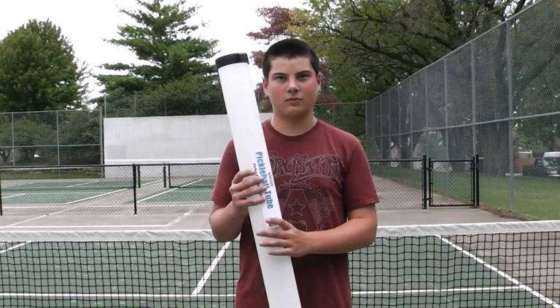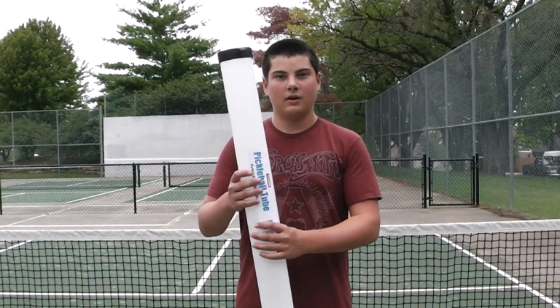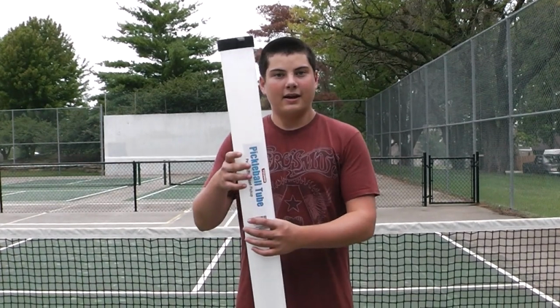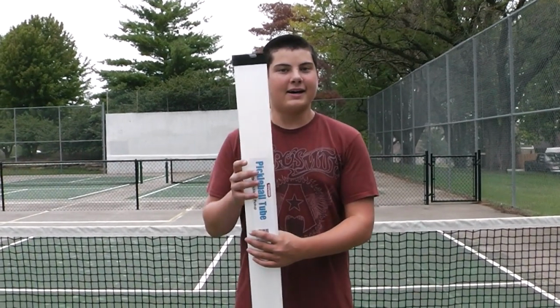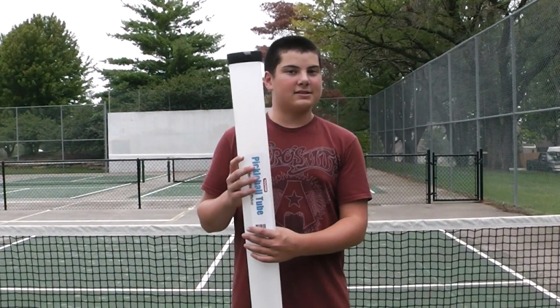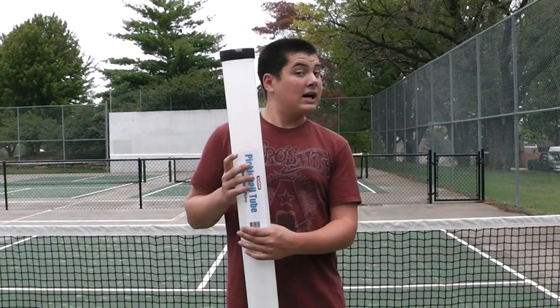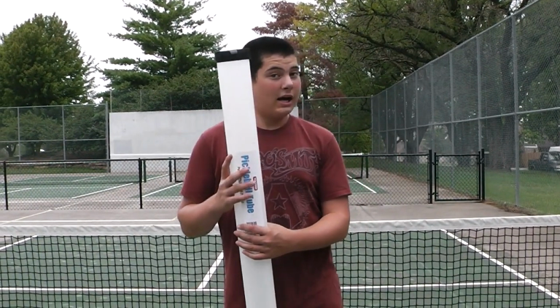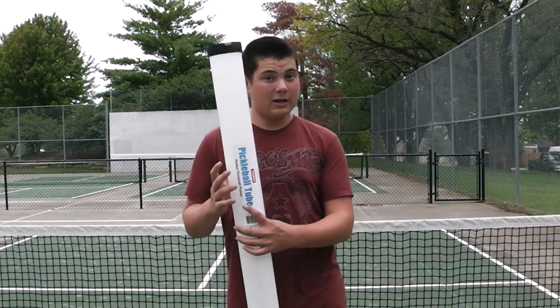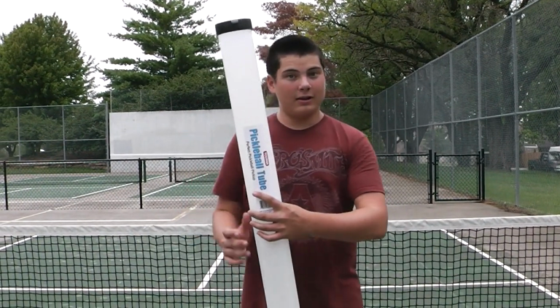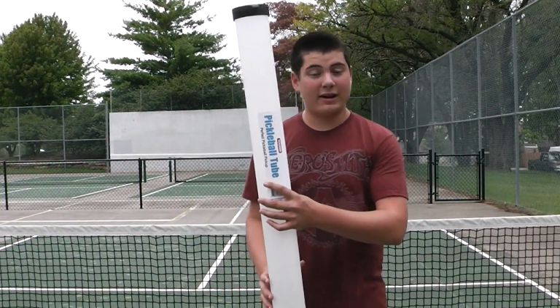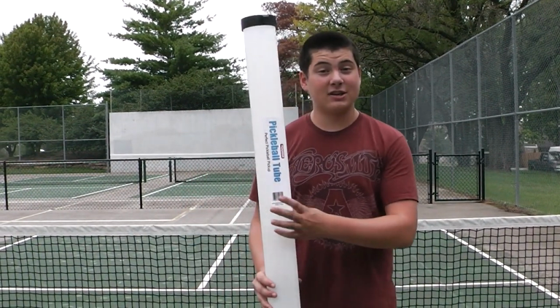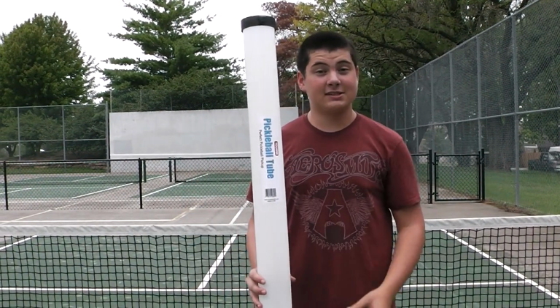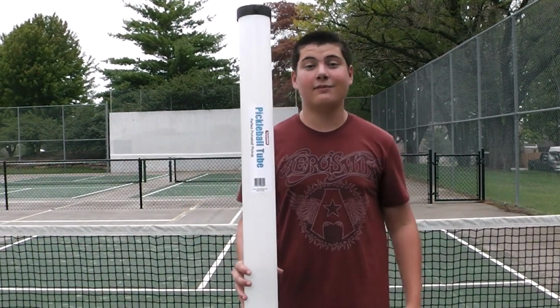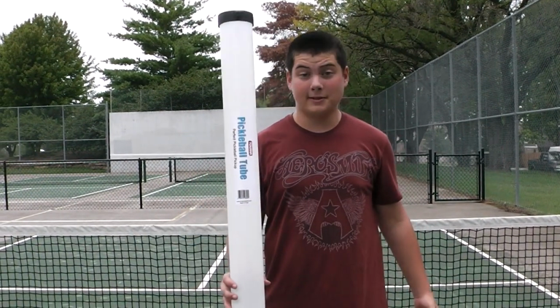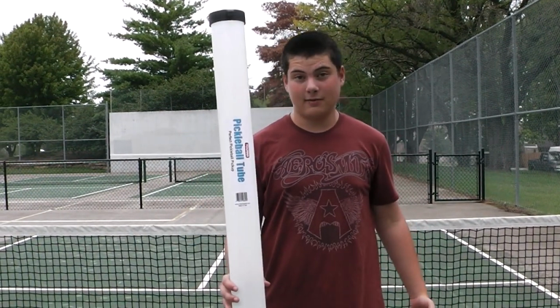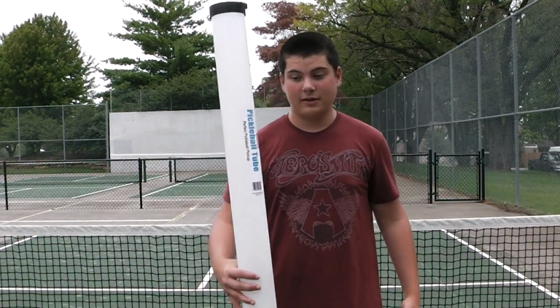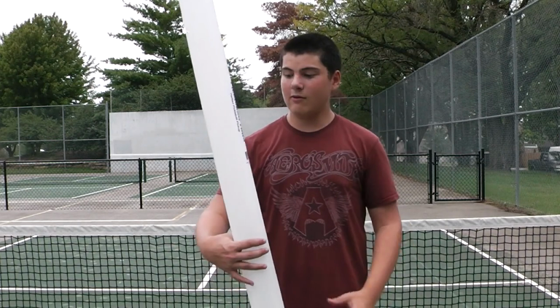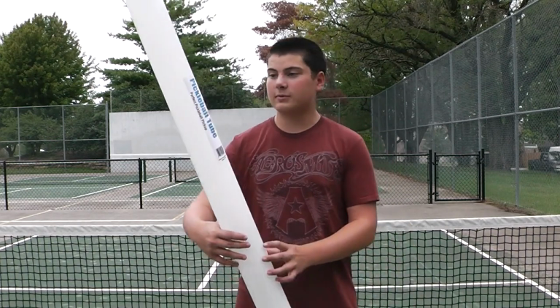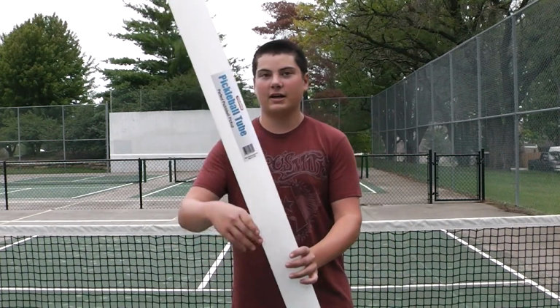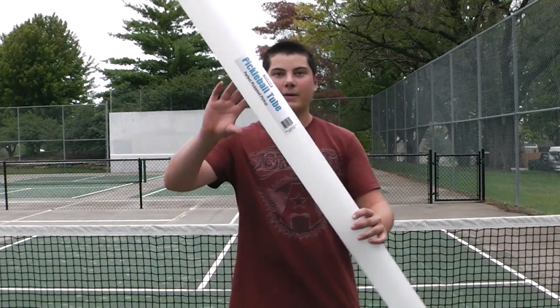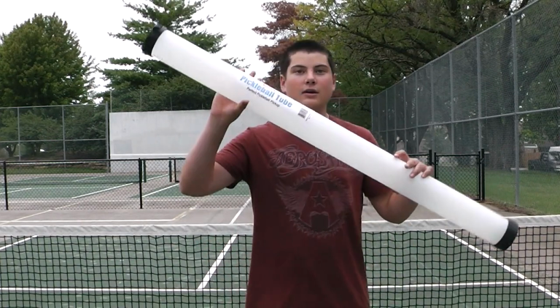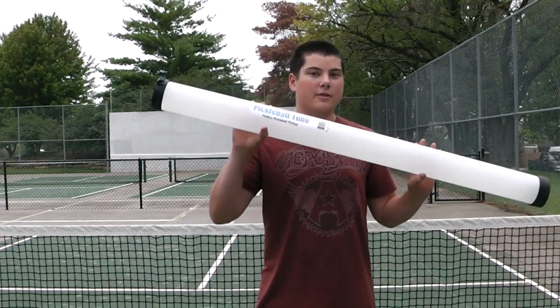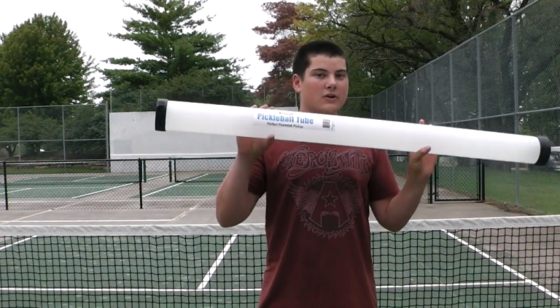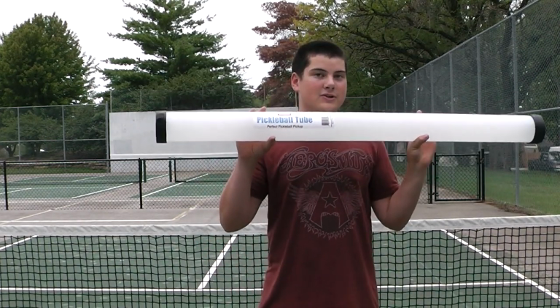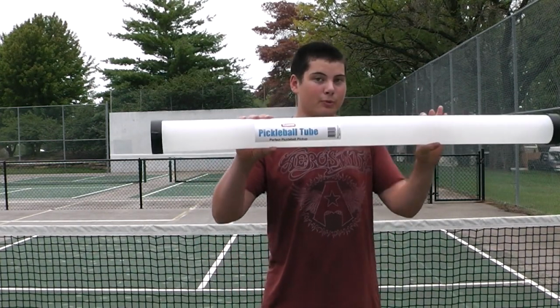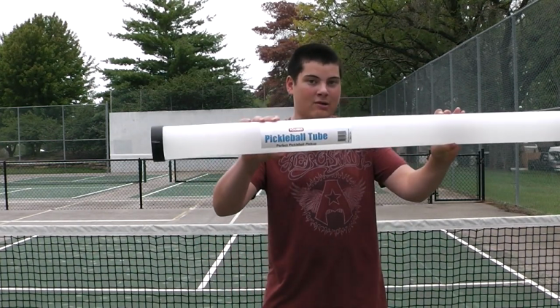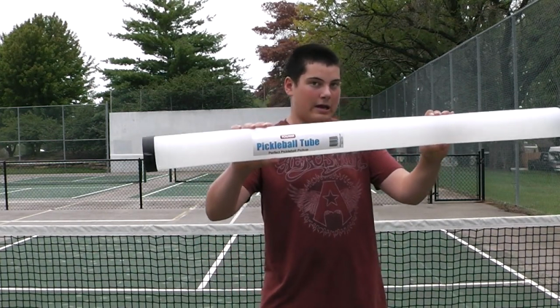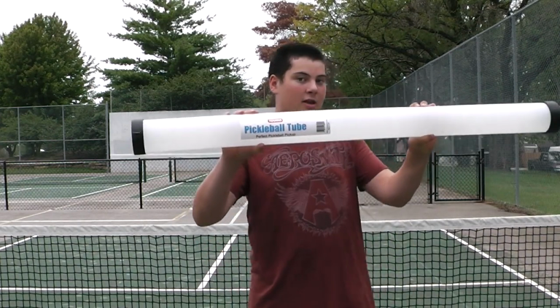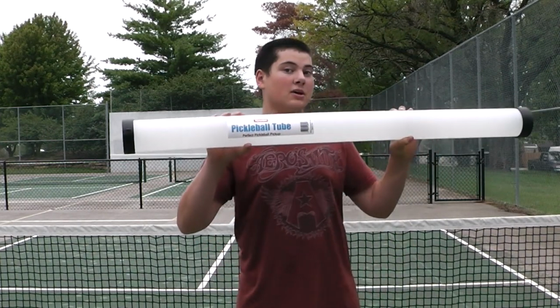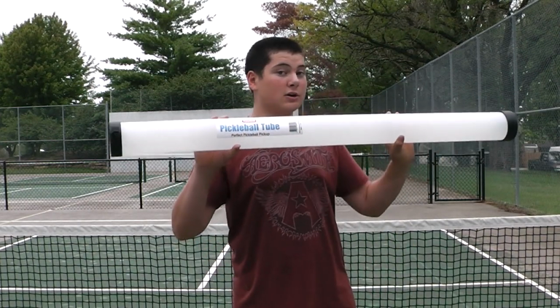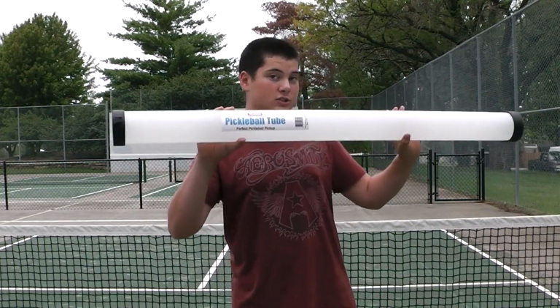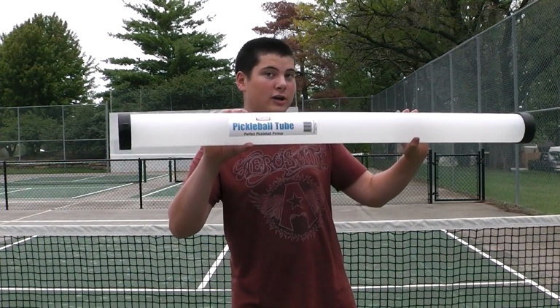Hey guys, I'm the Pickleball Librarian's trusty assistant, Walter. Today we will be talking about the pickleball tube made by the company called Sternup.